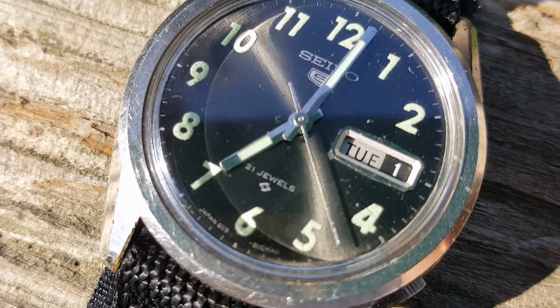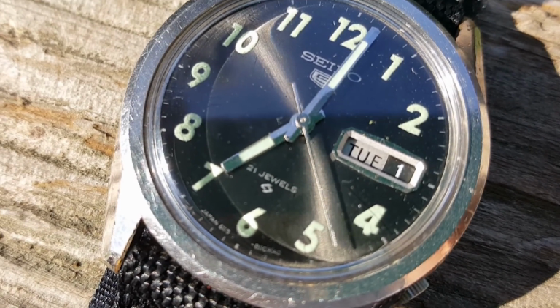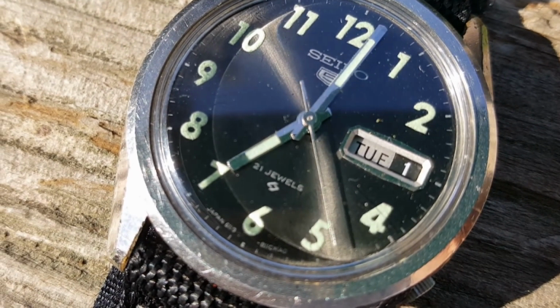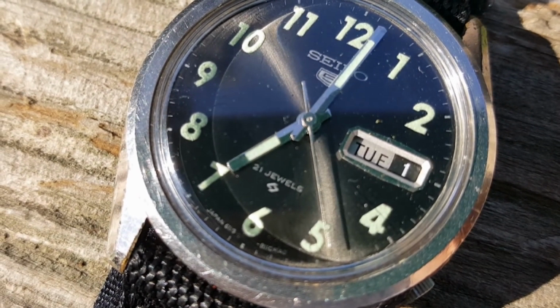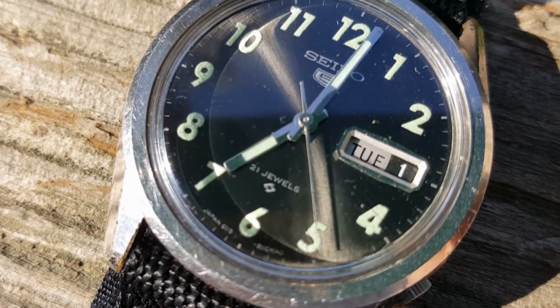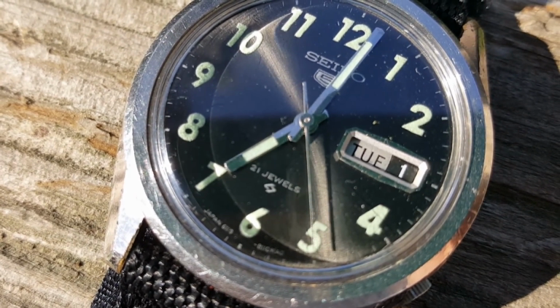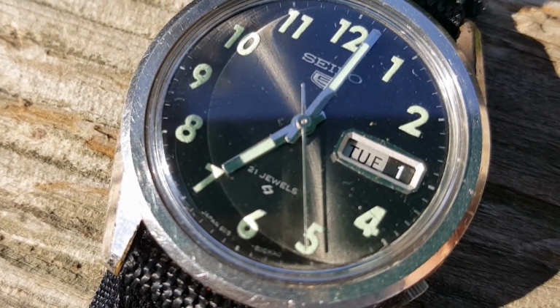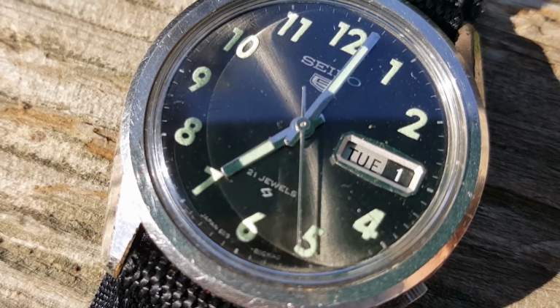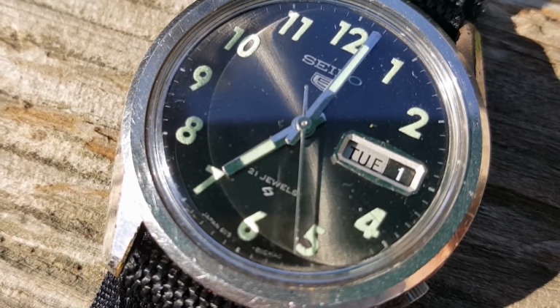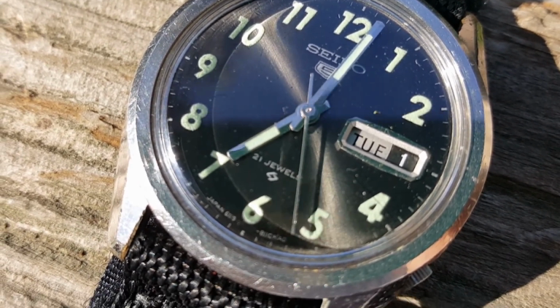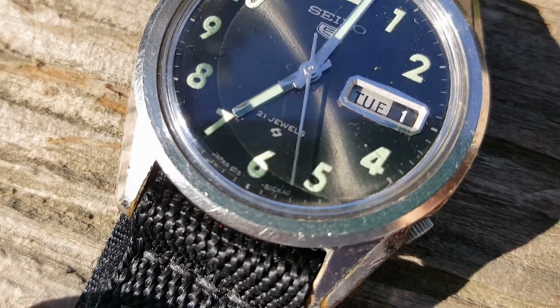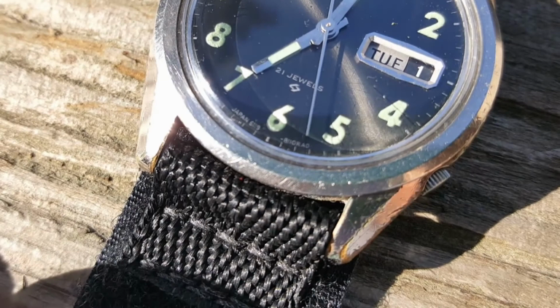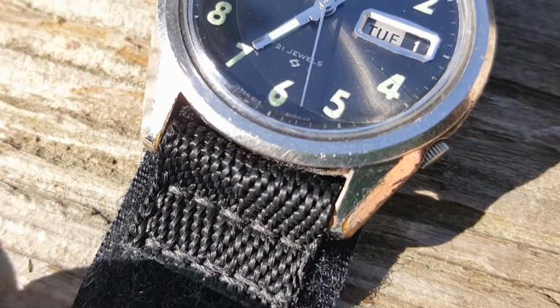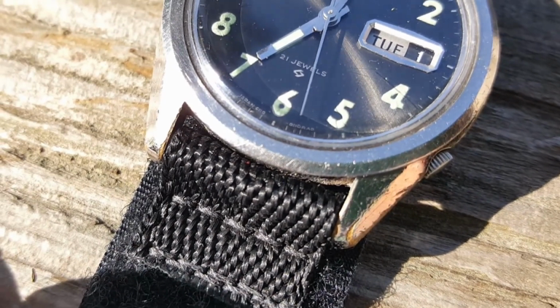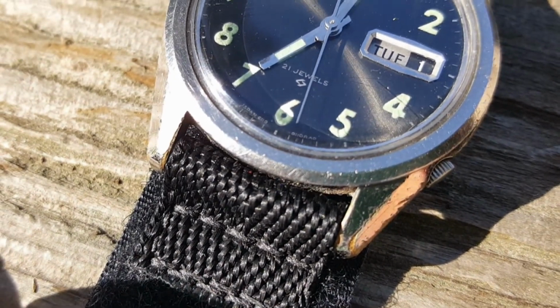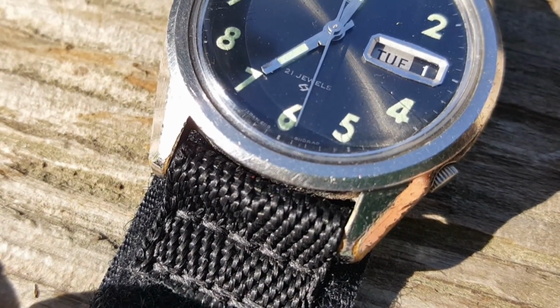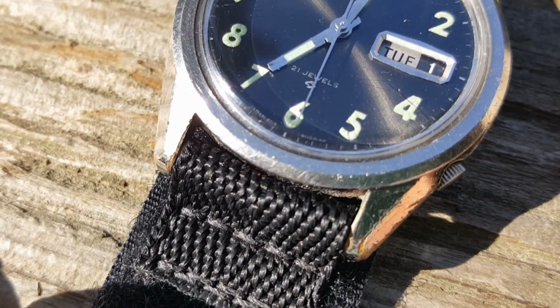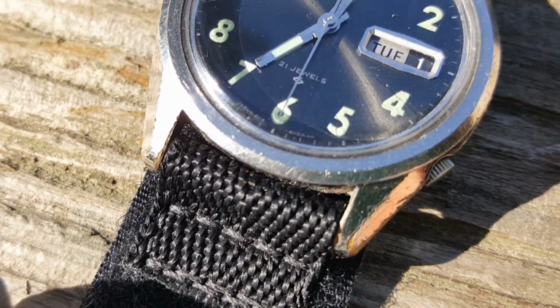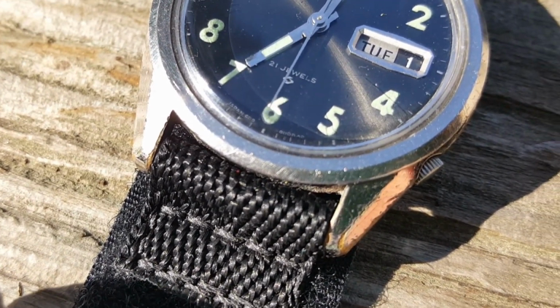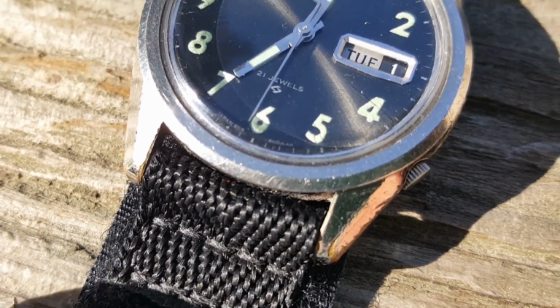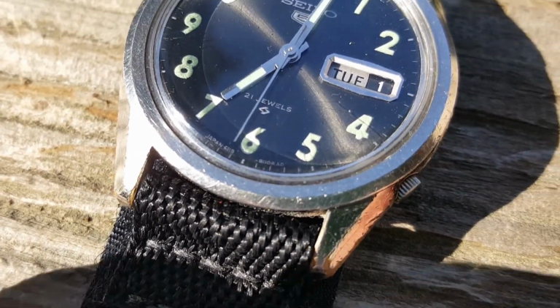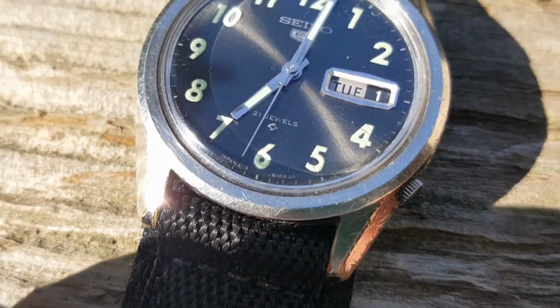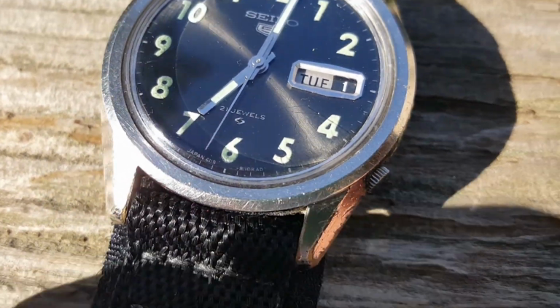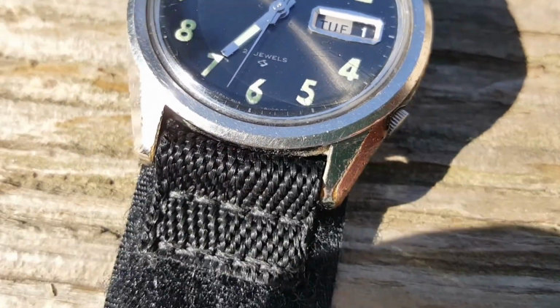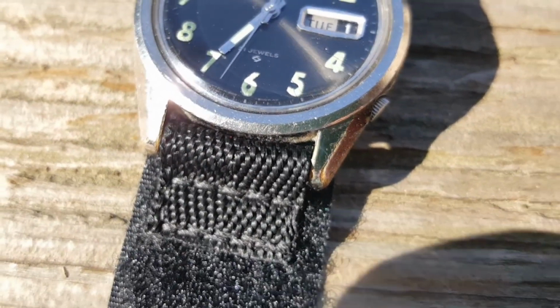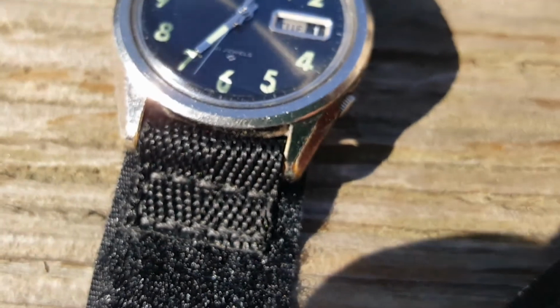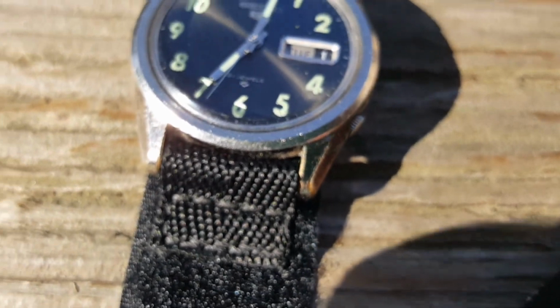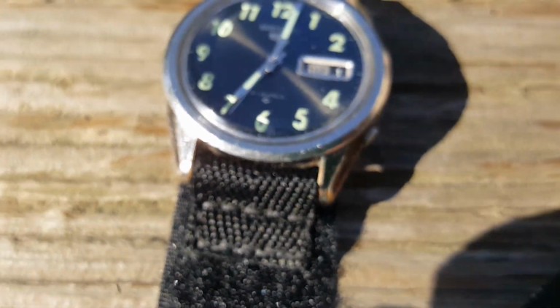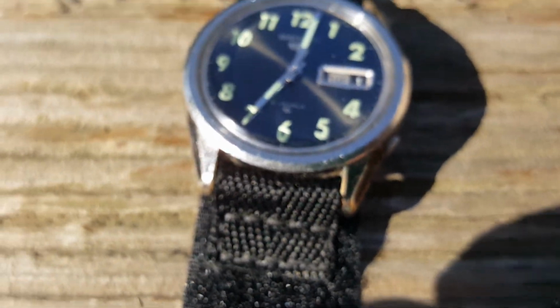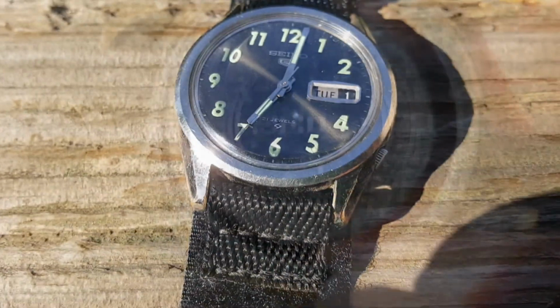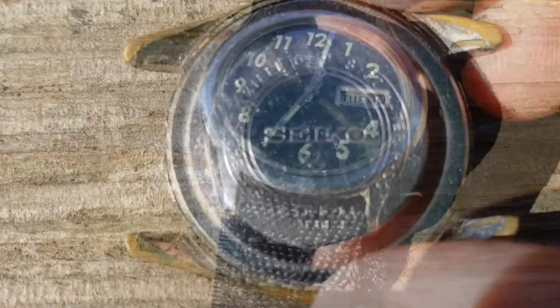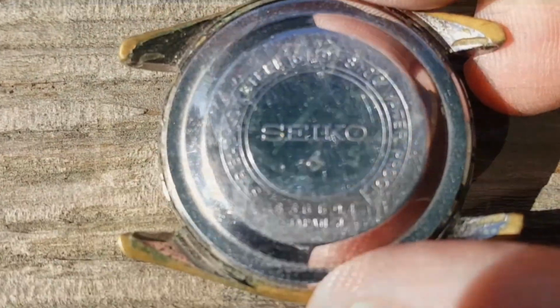I put the watch on a Gas Gas Bones strap. Even though it's not period correct, it is incredibly secure and I don't have to worry about losing the watch if one of the spring bars cuts loose.